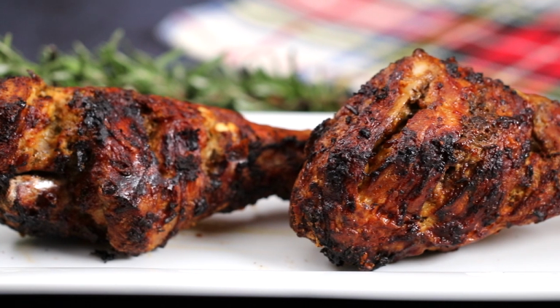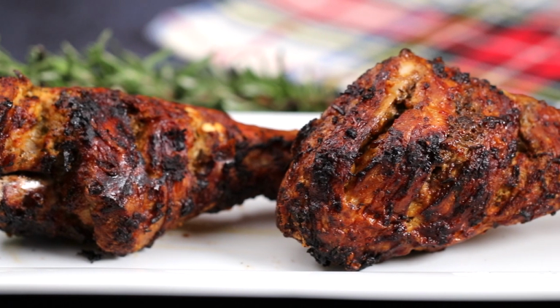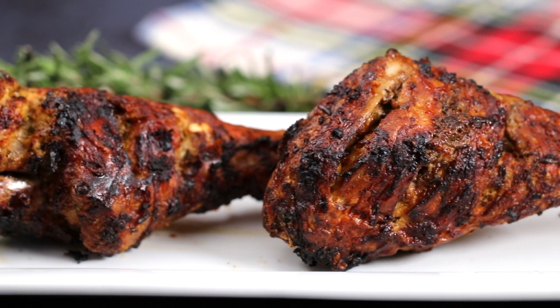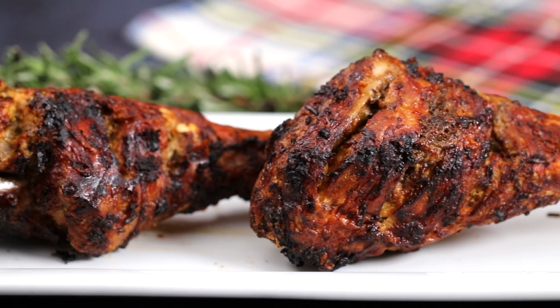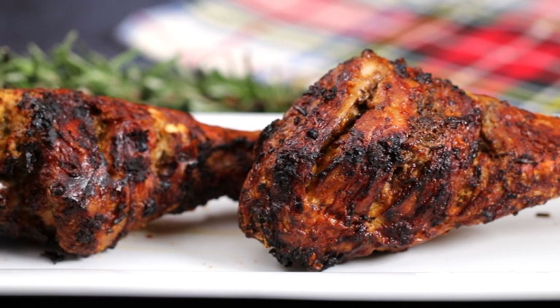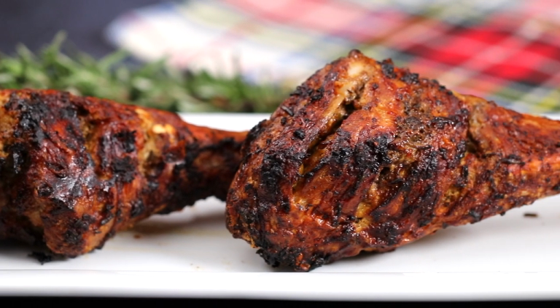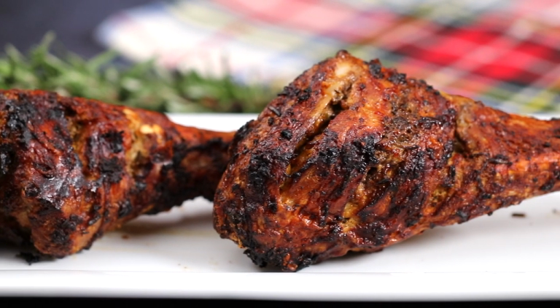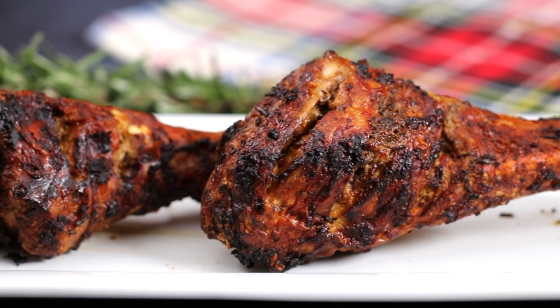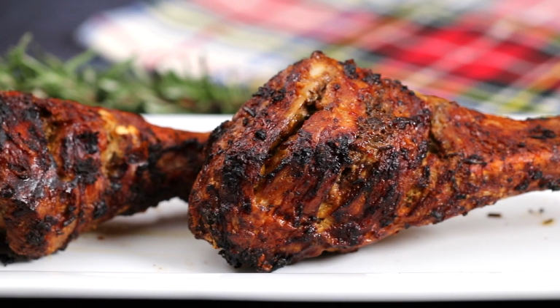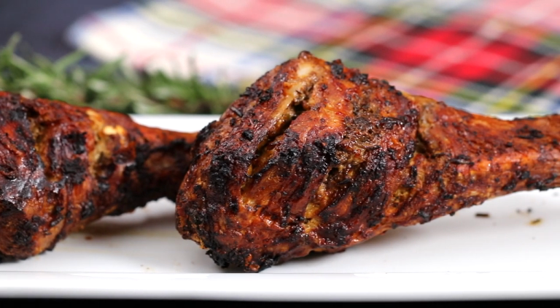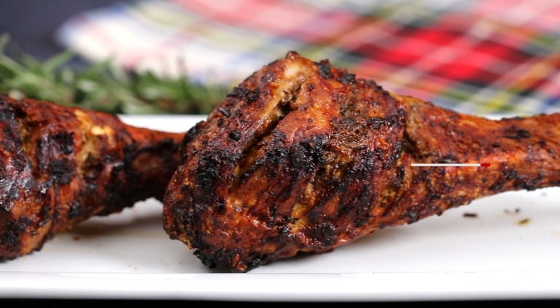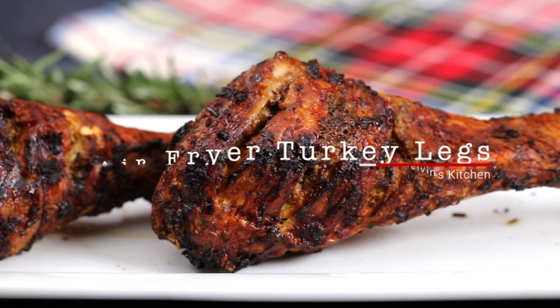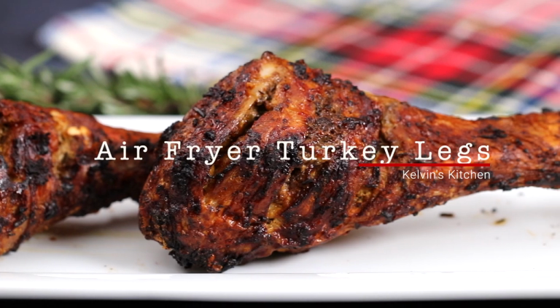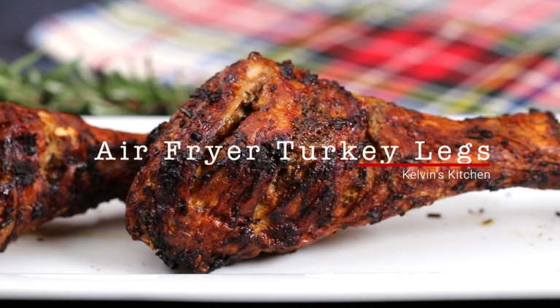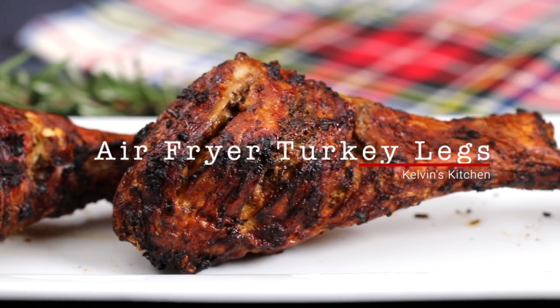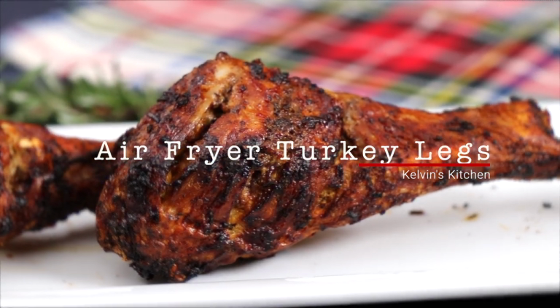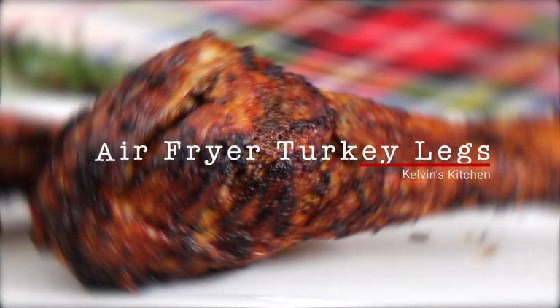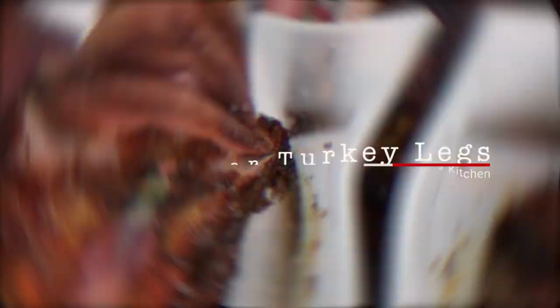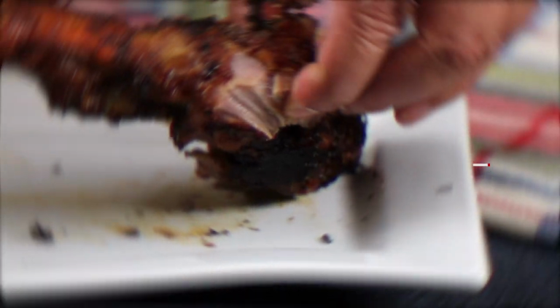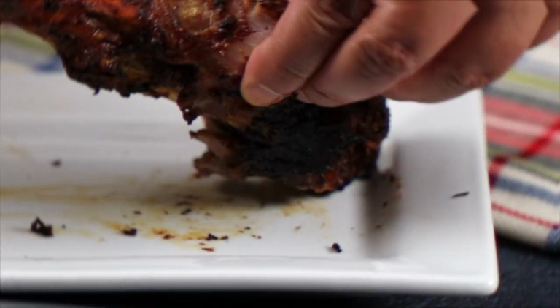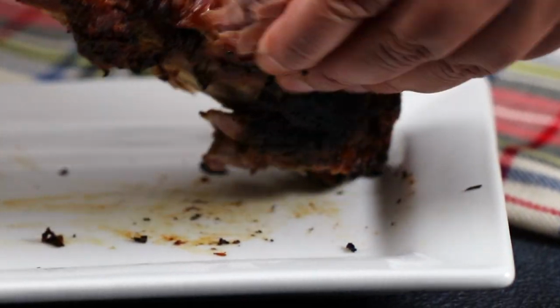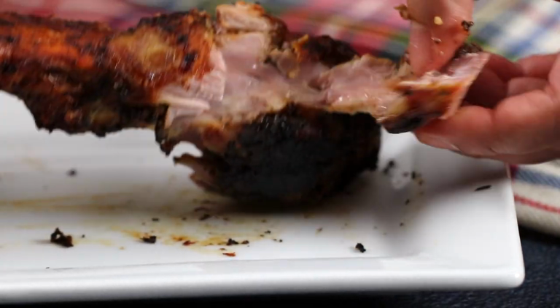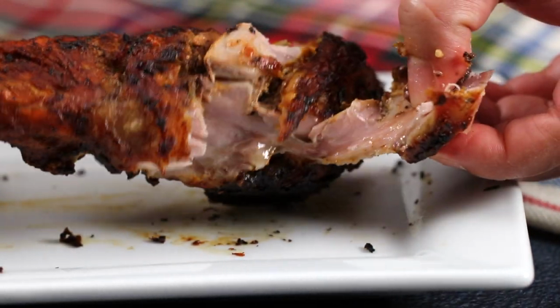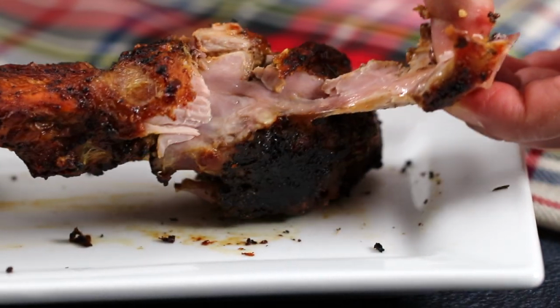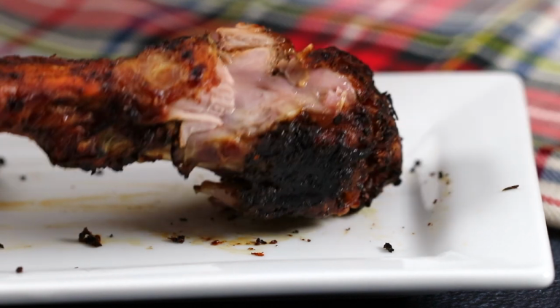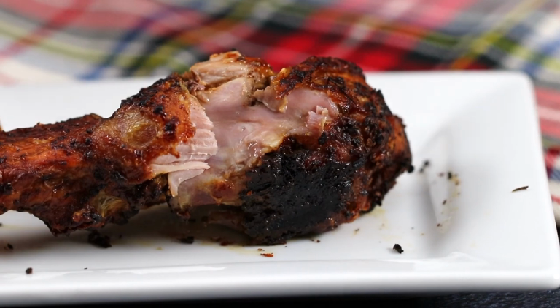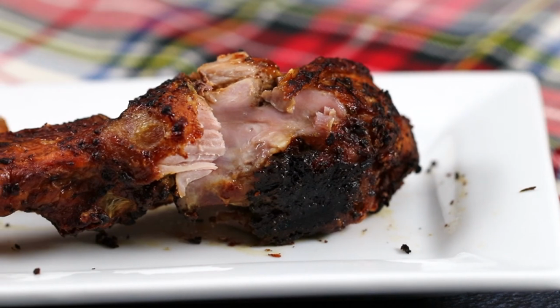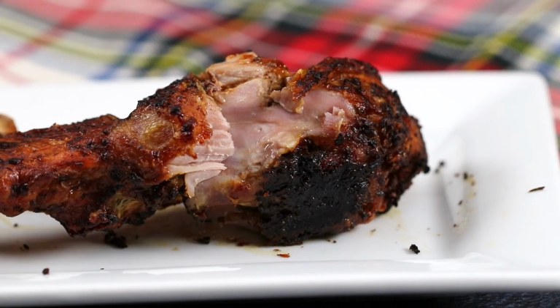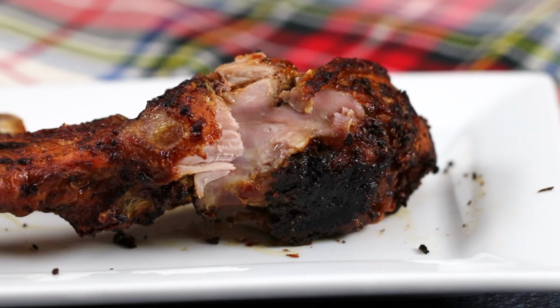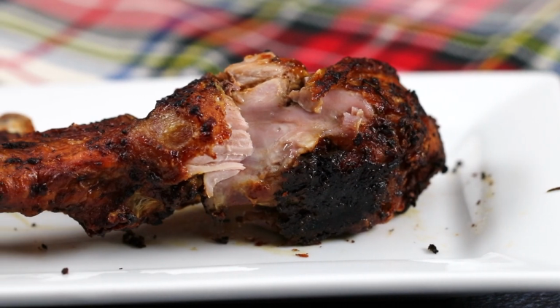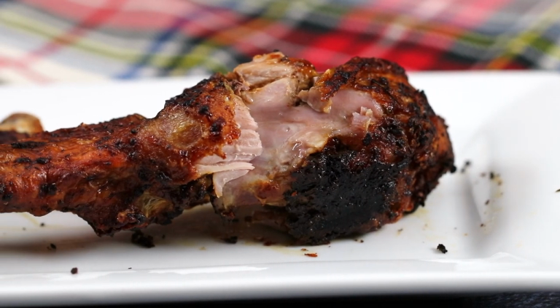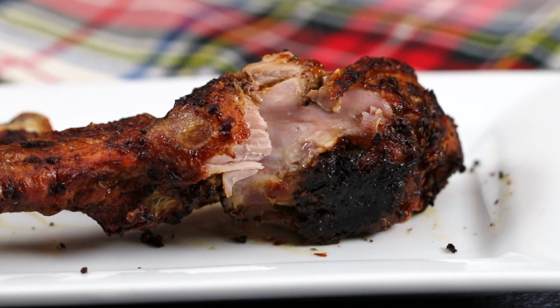What's up guys, welcome back to Kelvin's Kitchen. Today we are making air fryer turkey legs. These turkey legs are crispy on the outside and juicy on the inside and oh so much flavor.